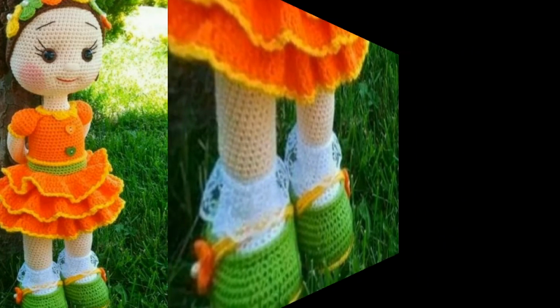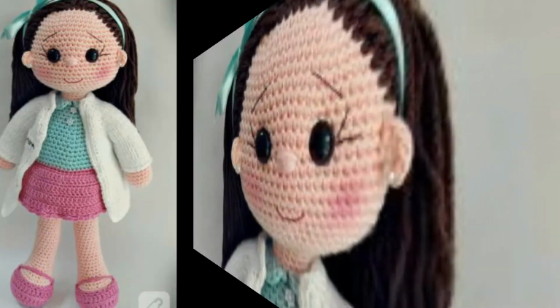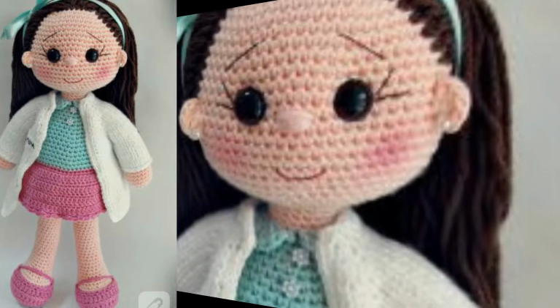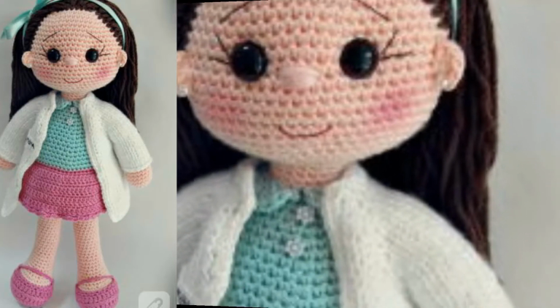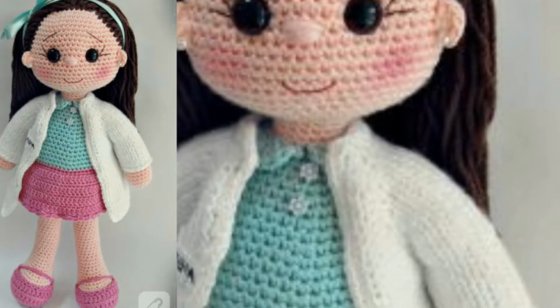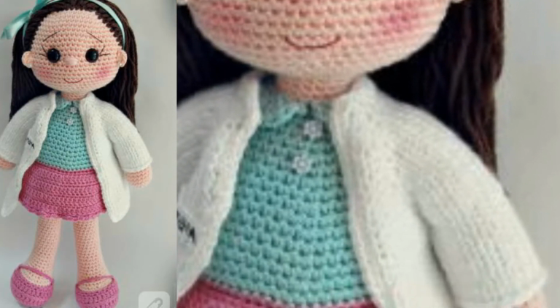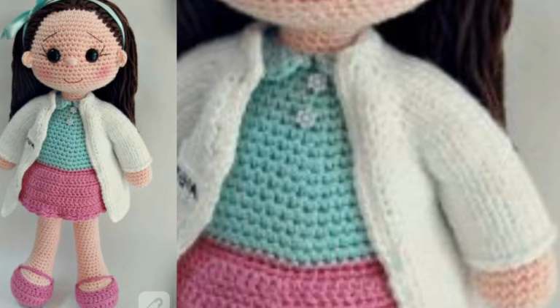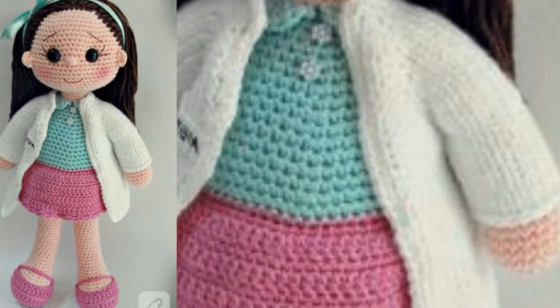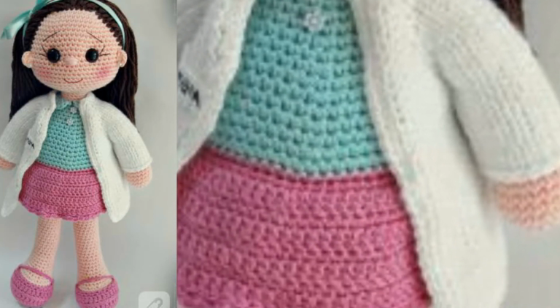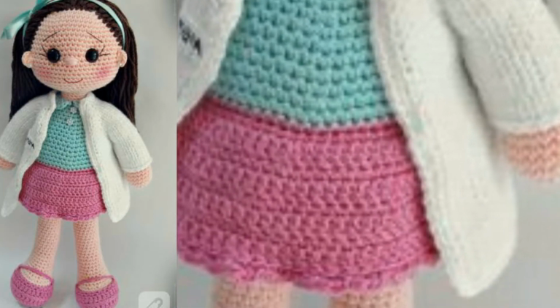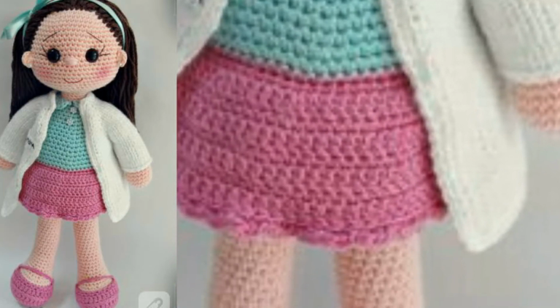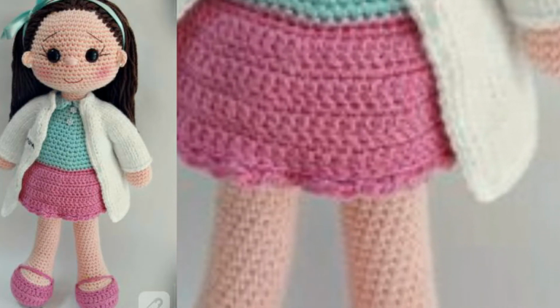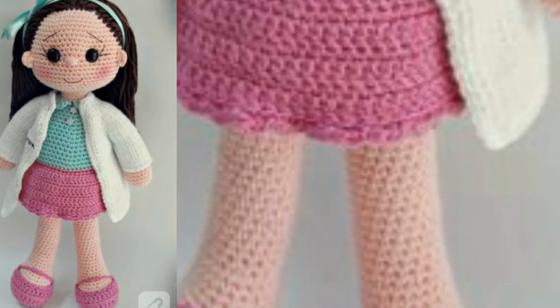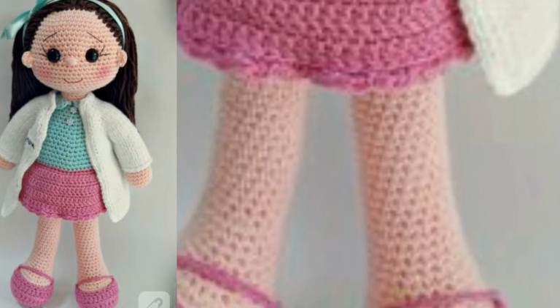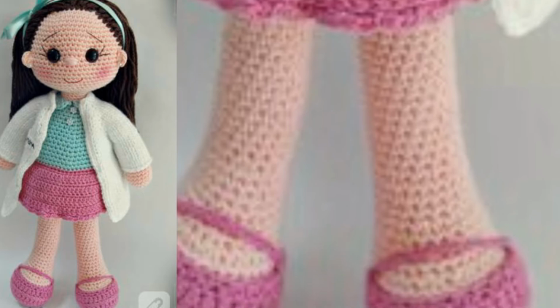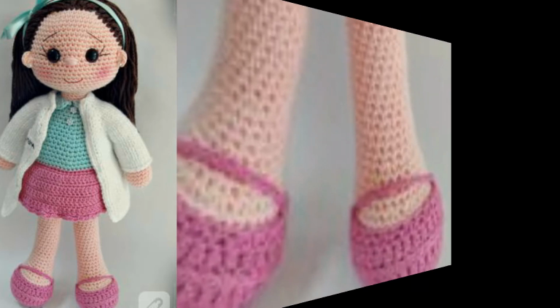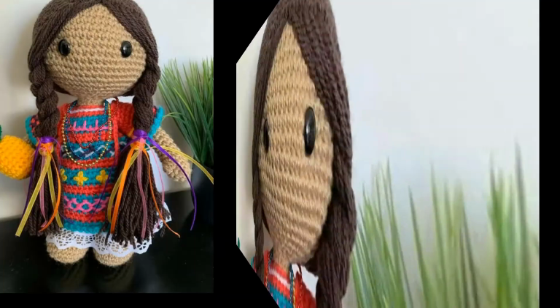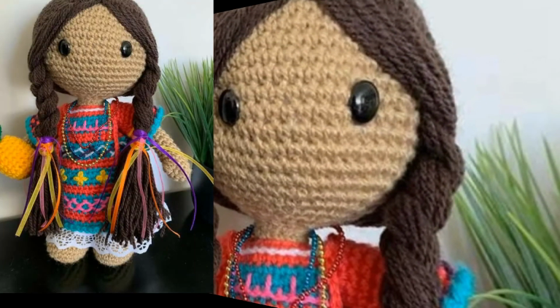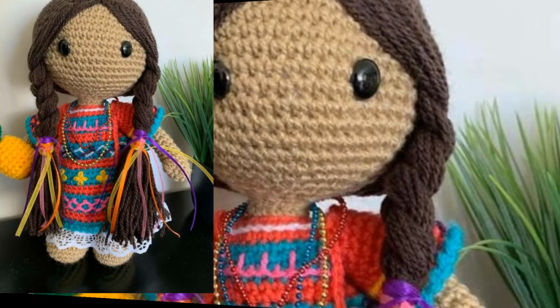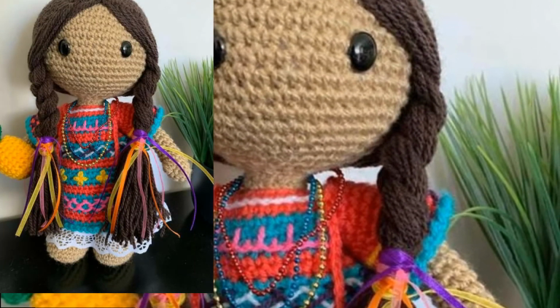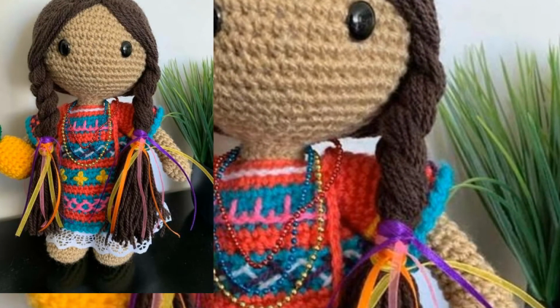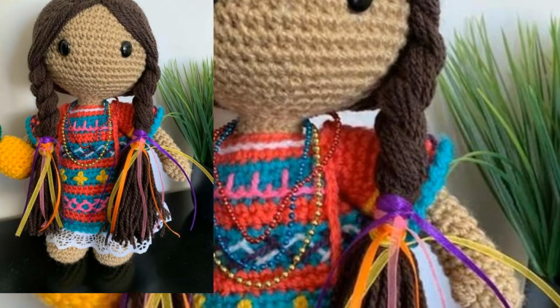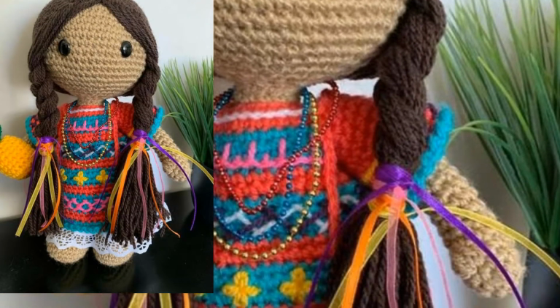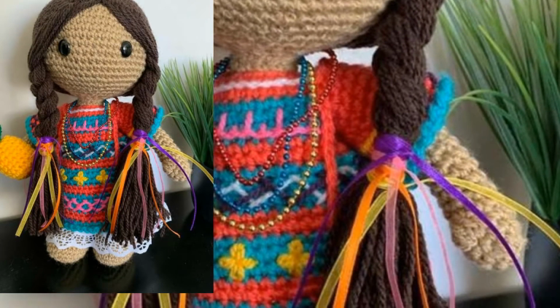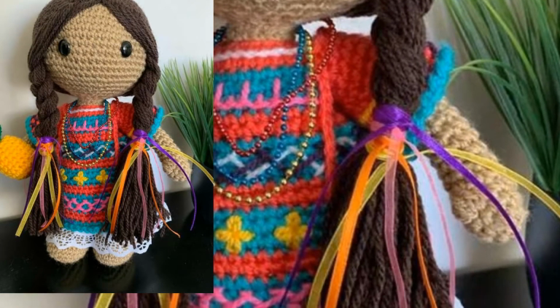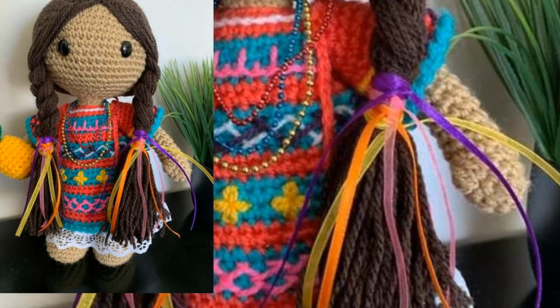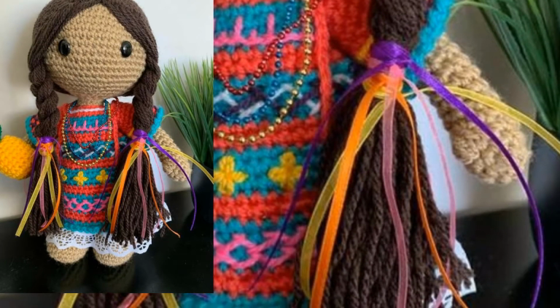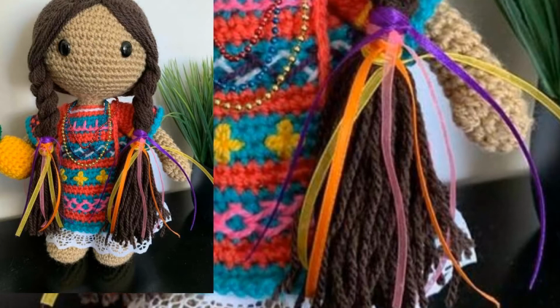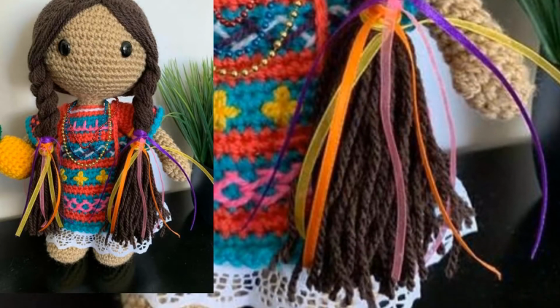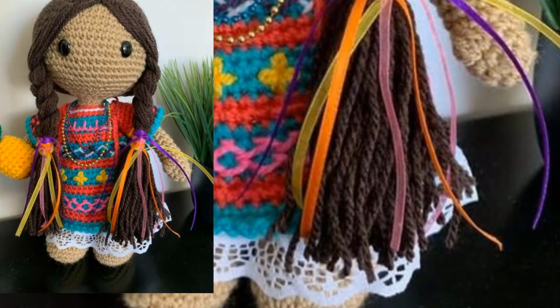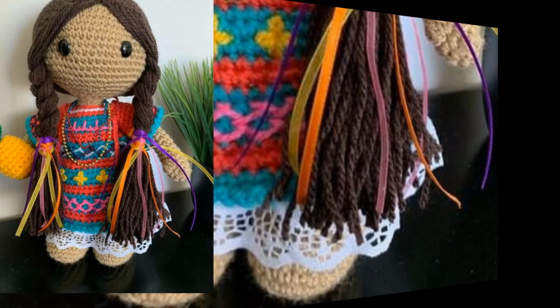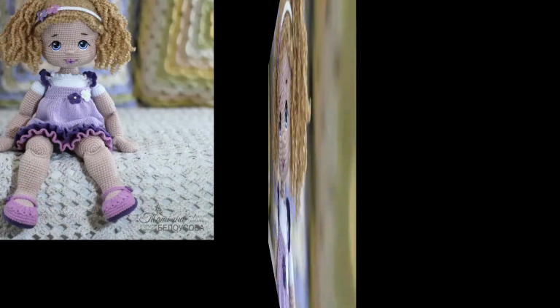Different color combinations and more features are used in these crochet dolls, and I hope after watching this video you will gain new information related to crochet. If you love these doll patterns, please like my video and subscribe to my channel.